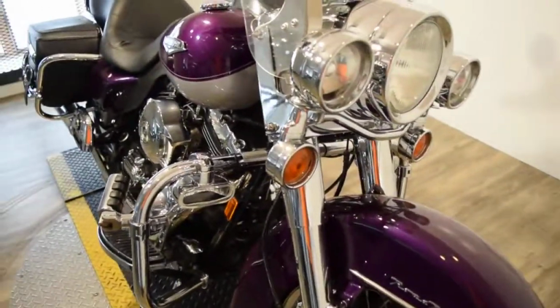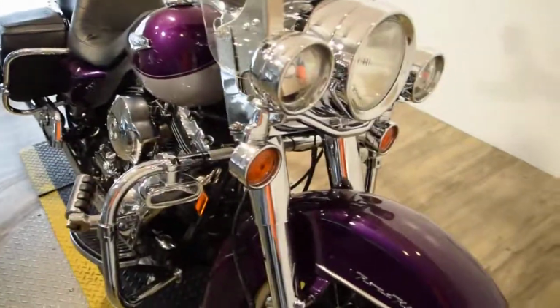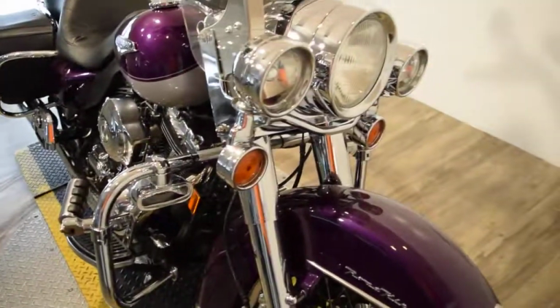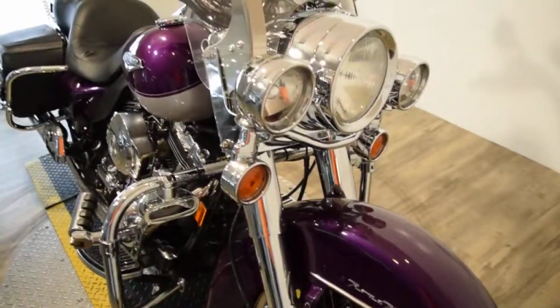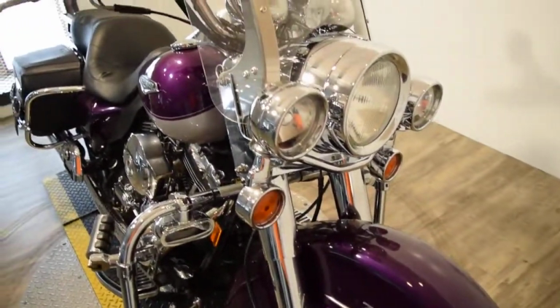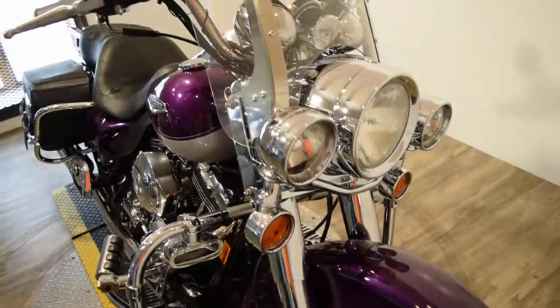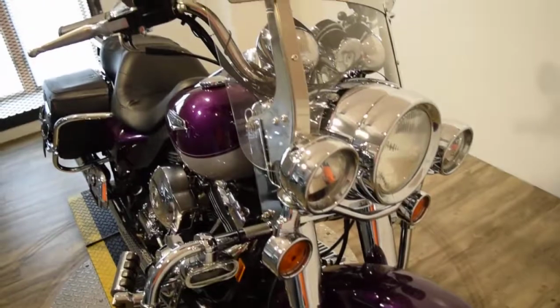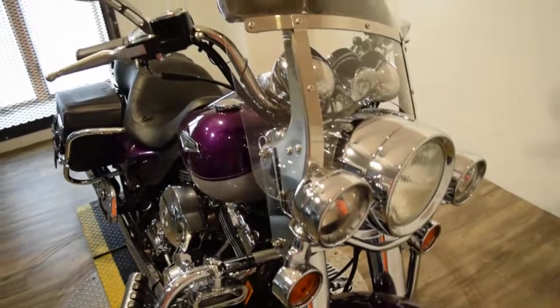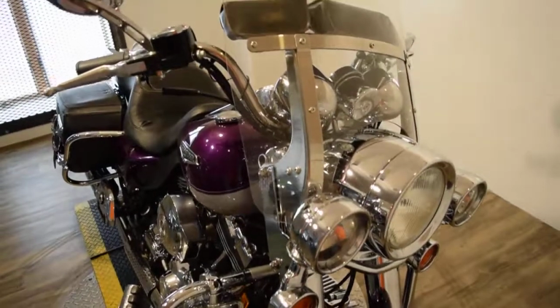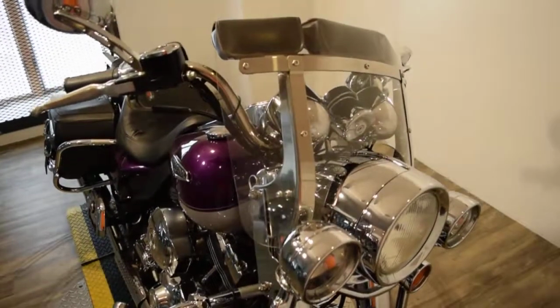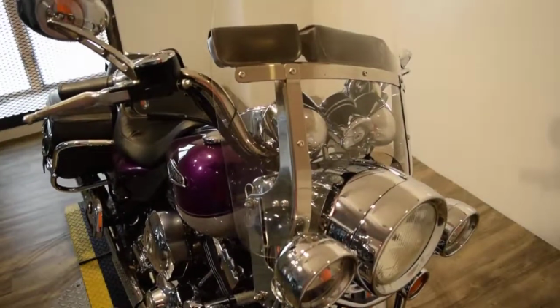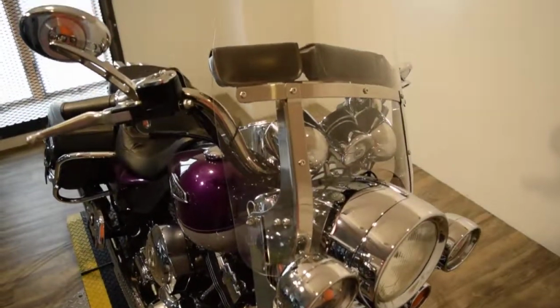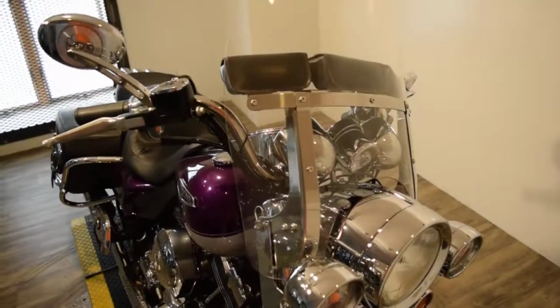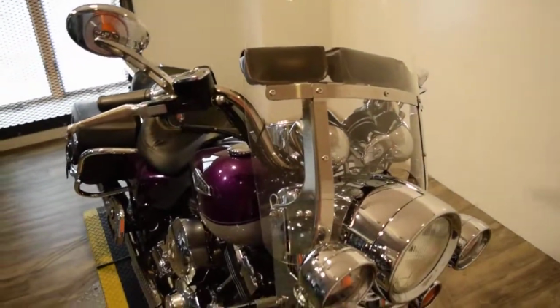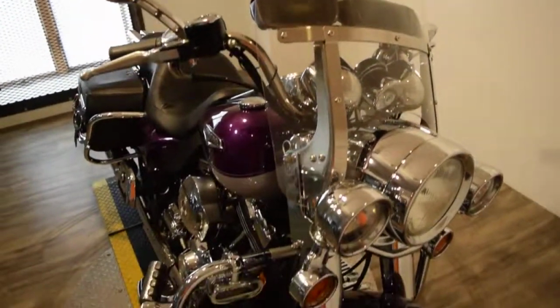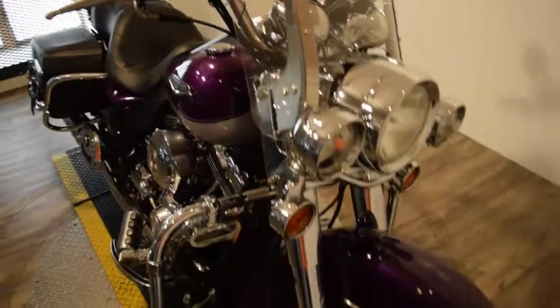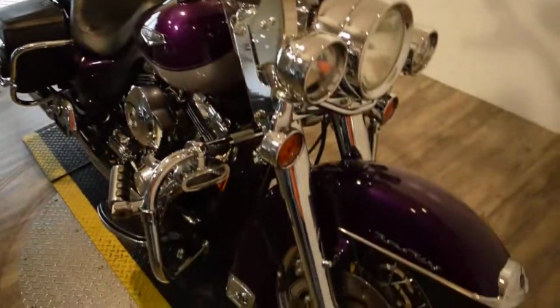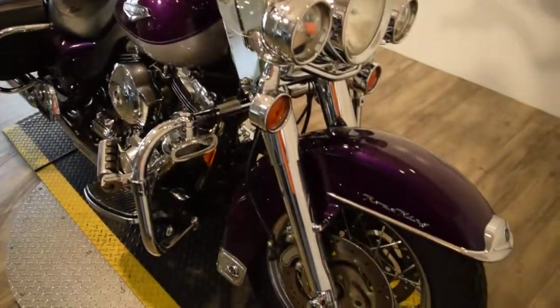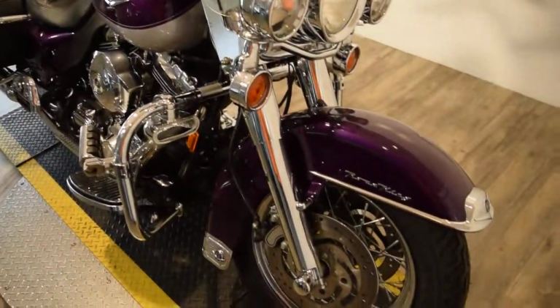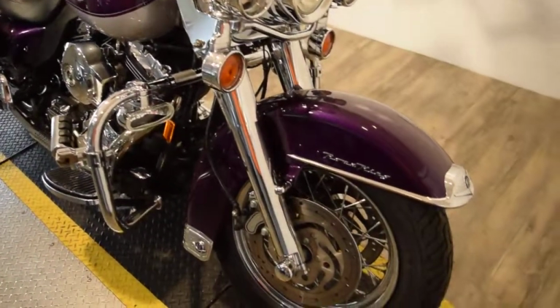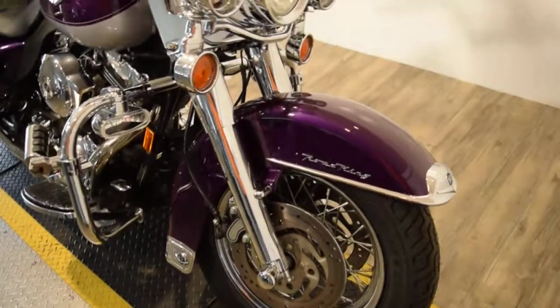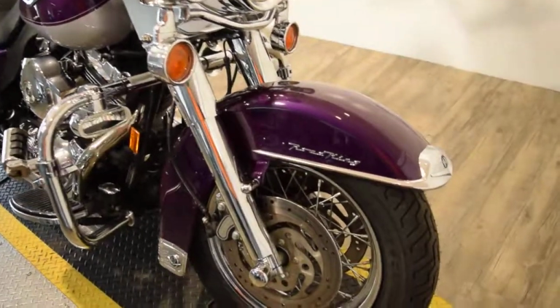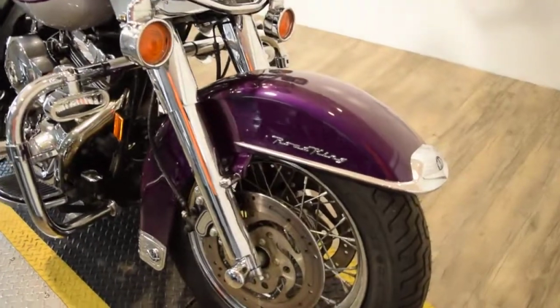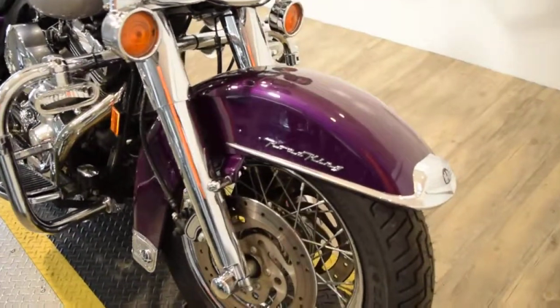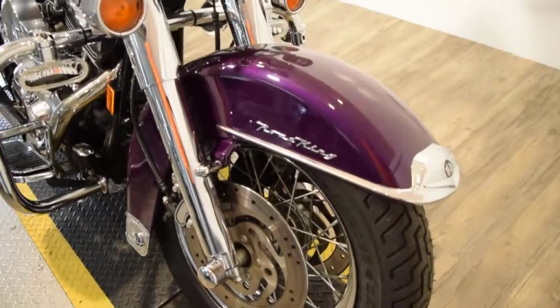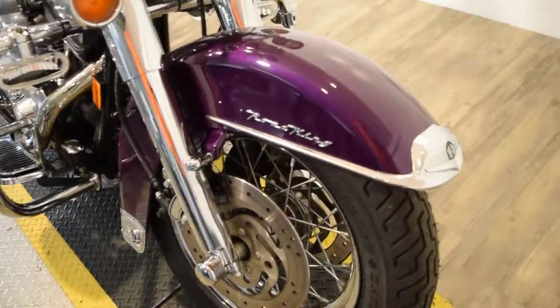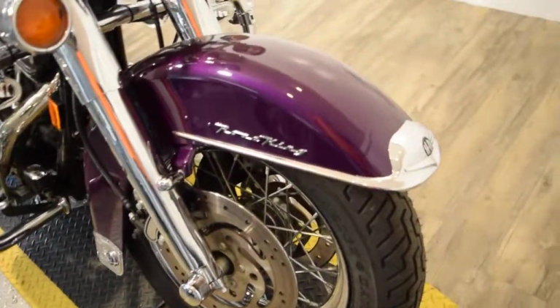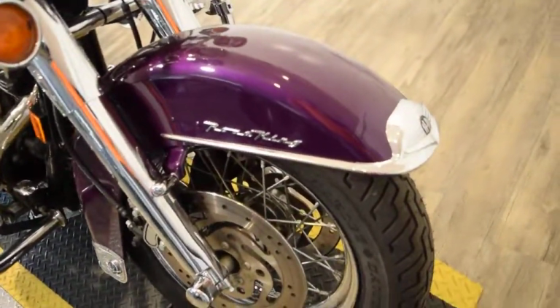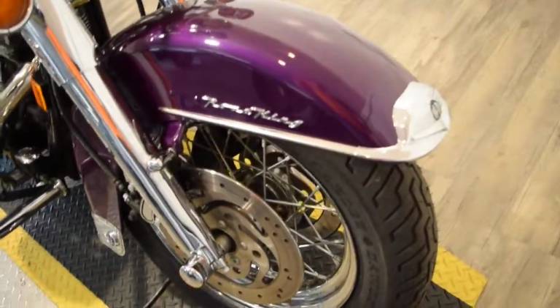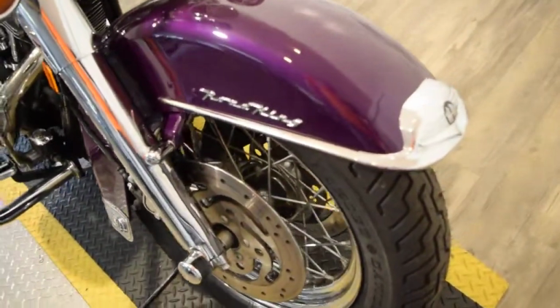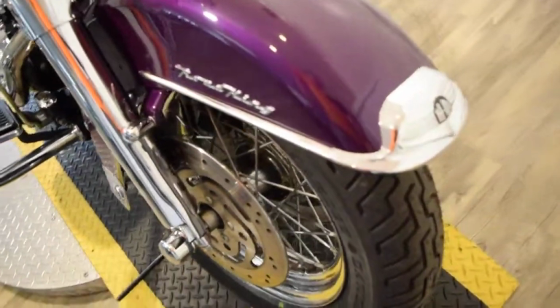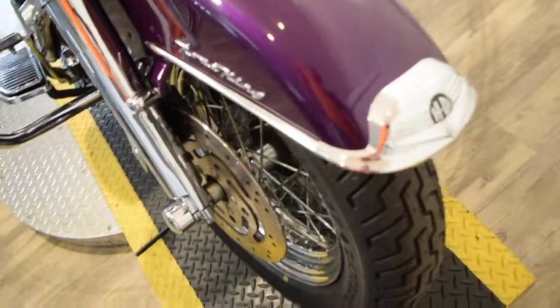You can see 25 more pictures of this bike, get pricing information, fill out a credit app, and find out what your trade-in is worth — all at our website, monsterpowersport.com.